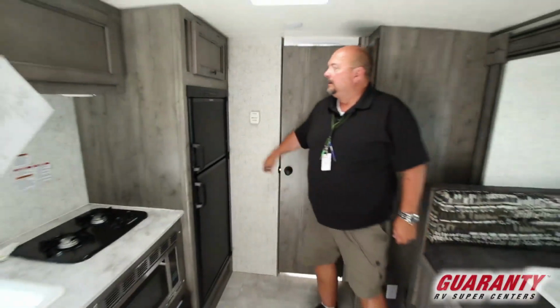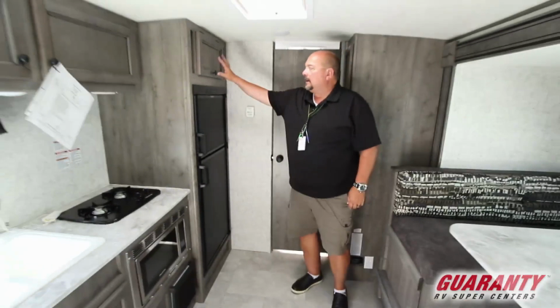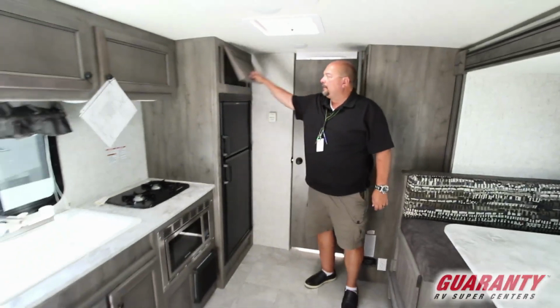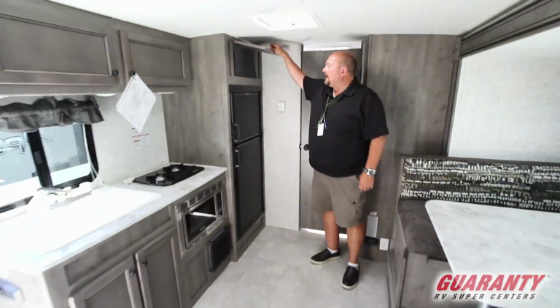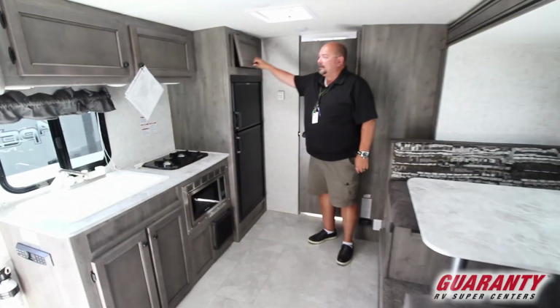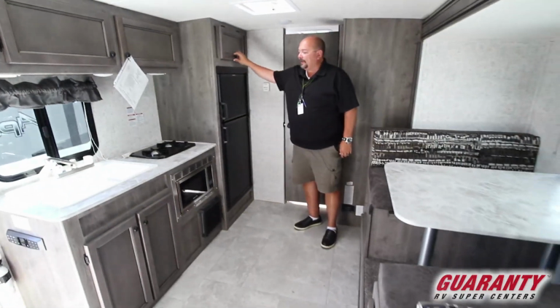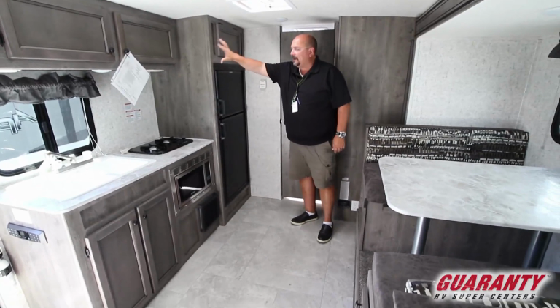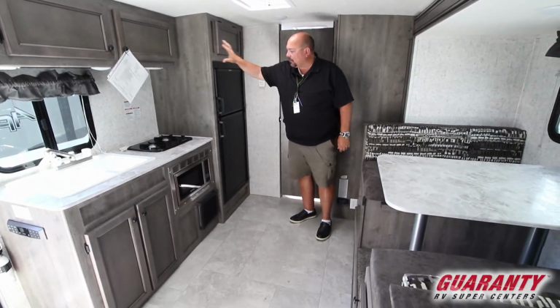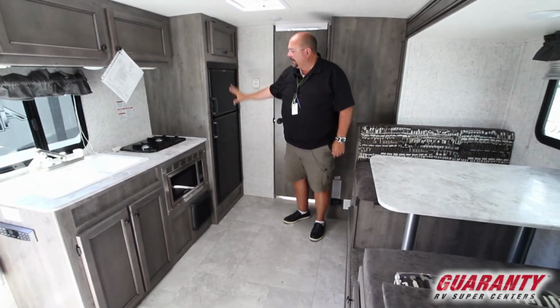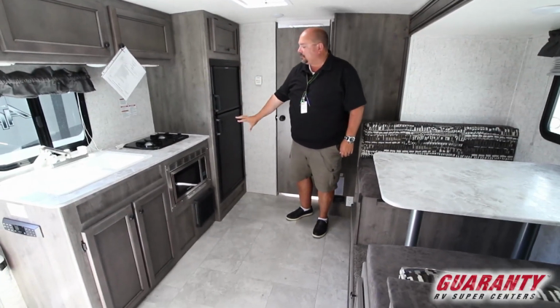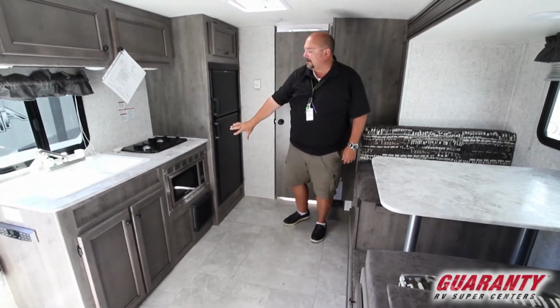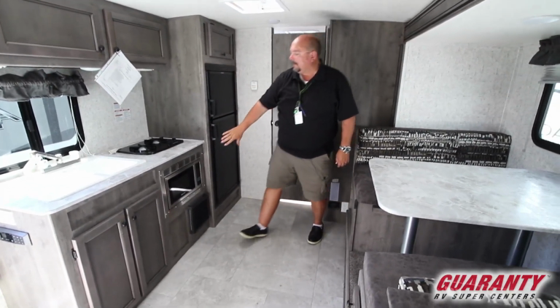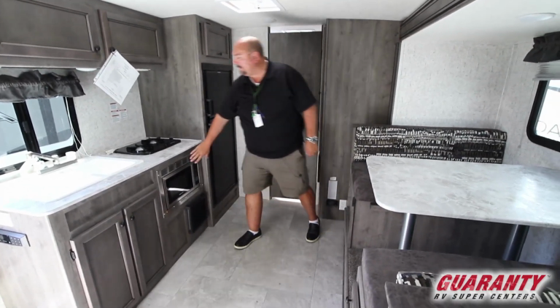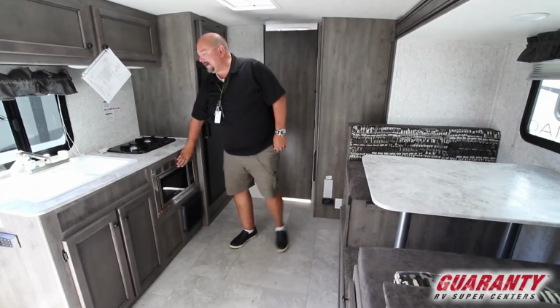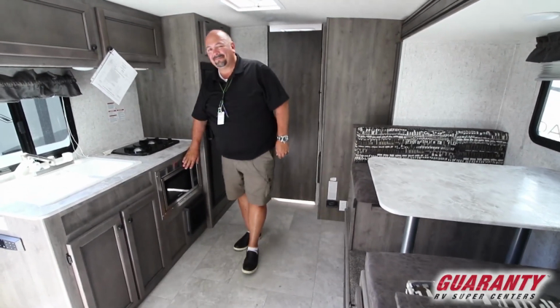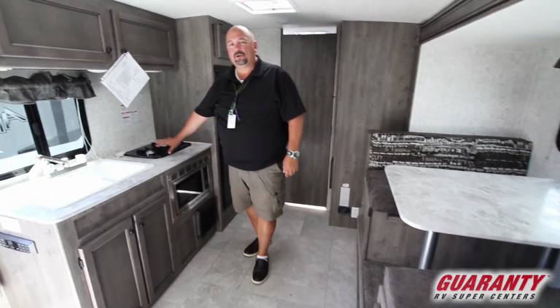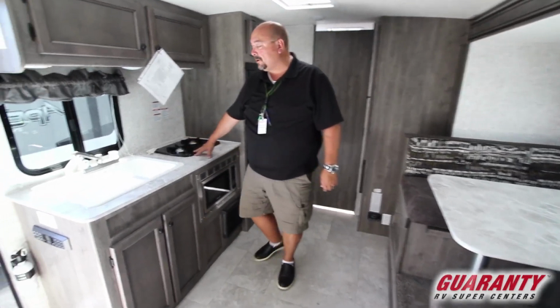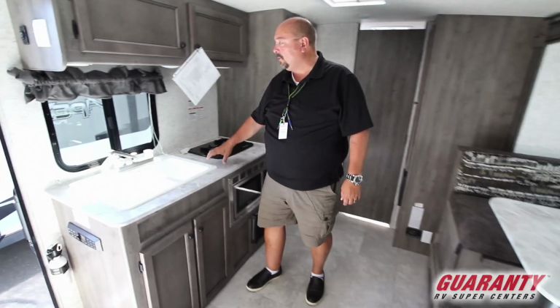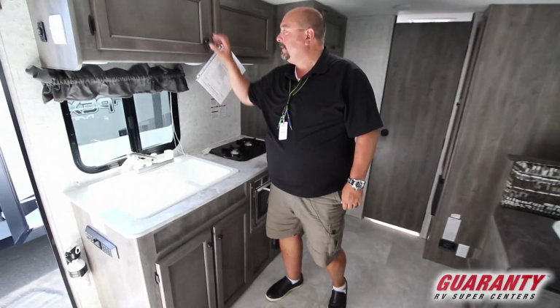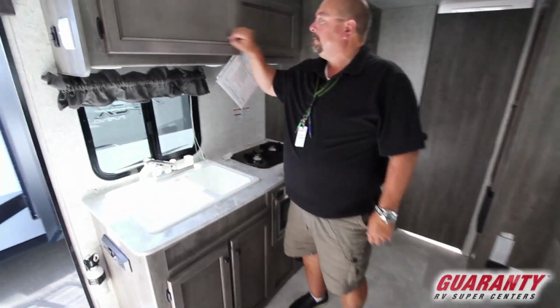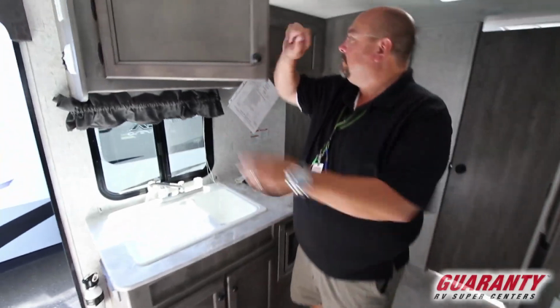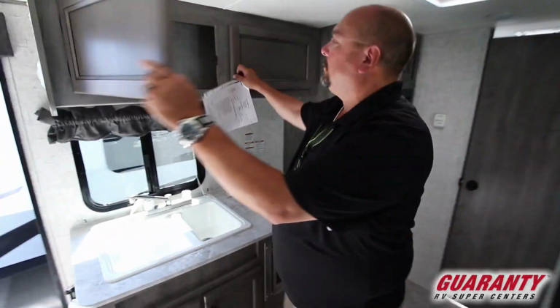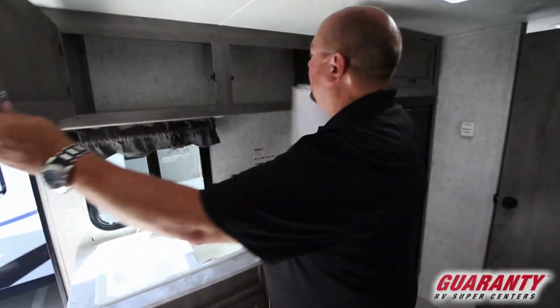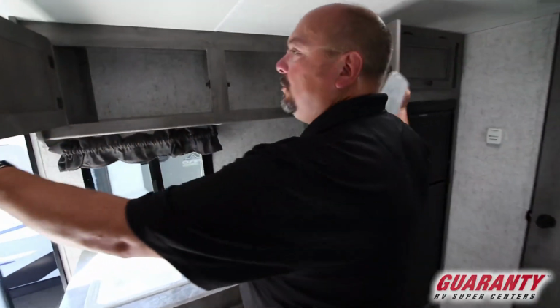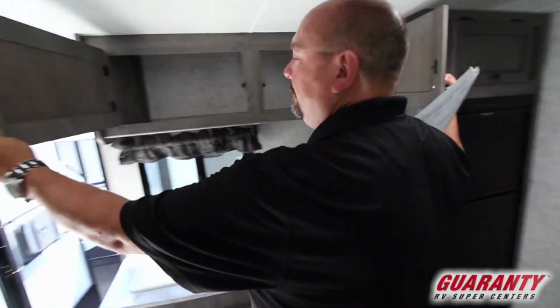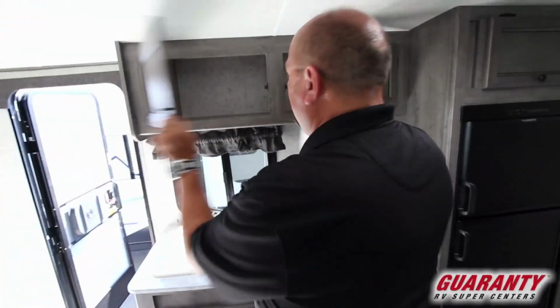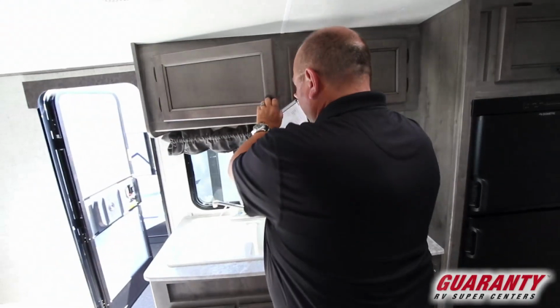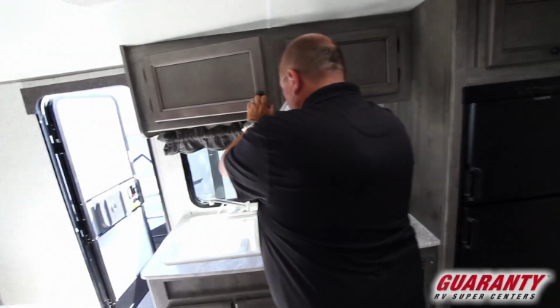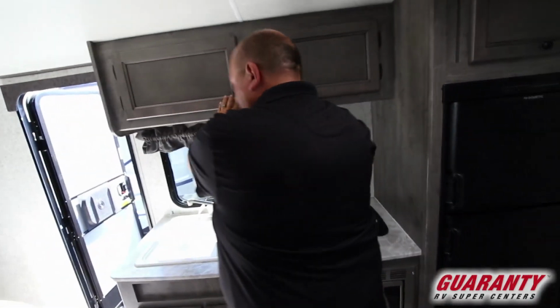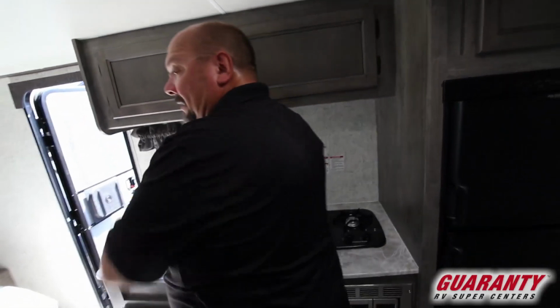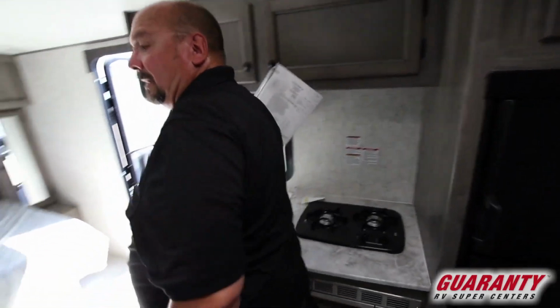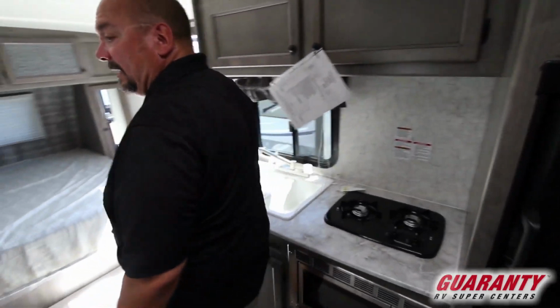It's got a perfectly adequate kitchen with lots of nice storage, refrigerator, microwave, convection, and a two-burner cook stove. See all the storage you have for food in here — very deep. Really nice double sink.